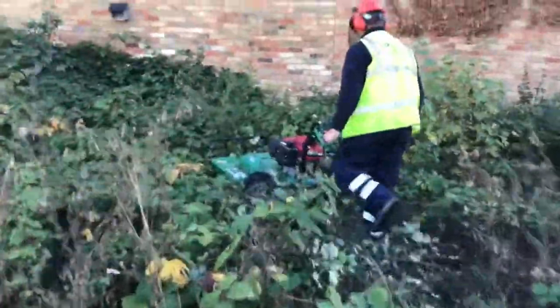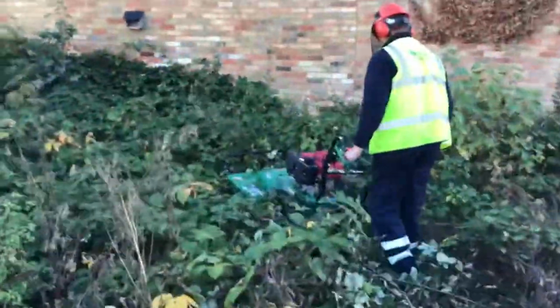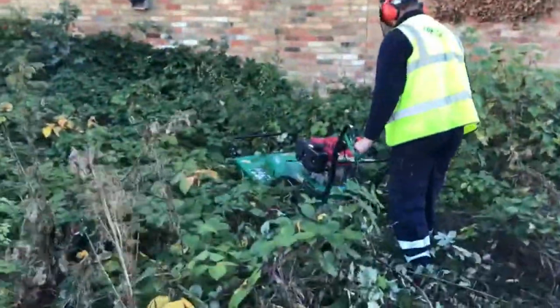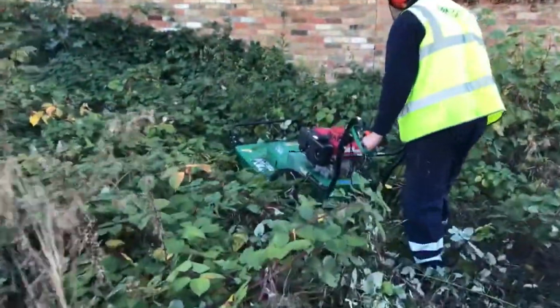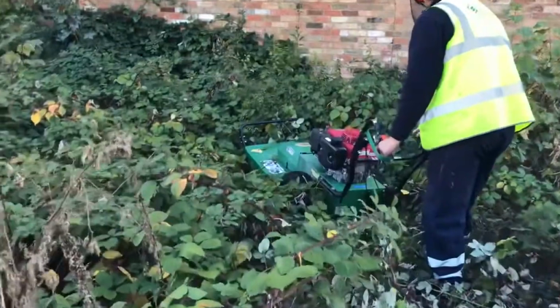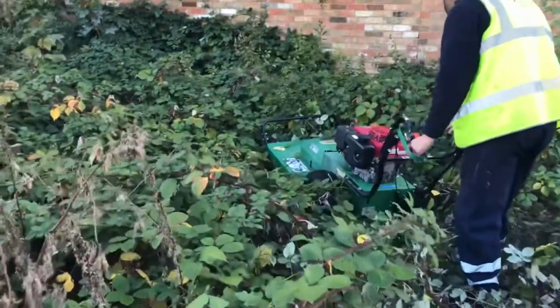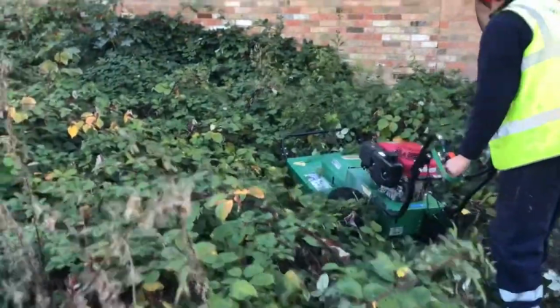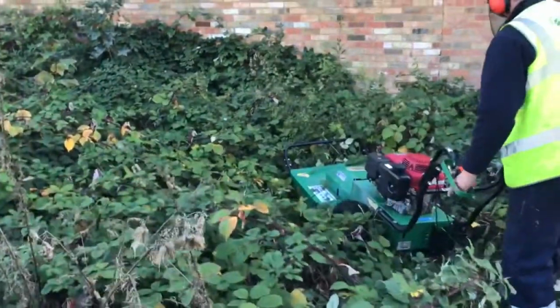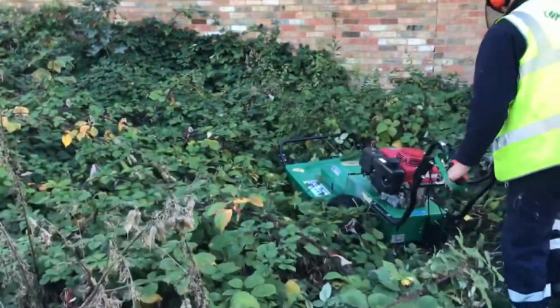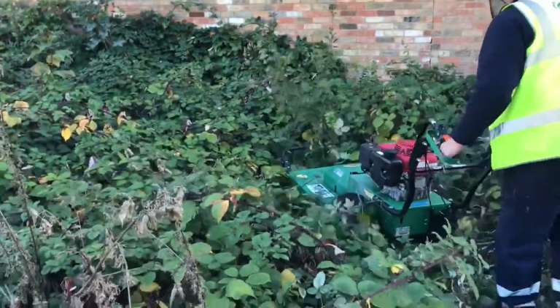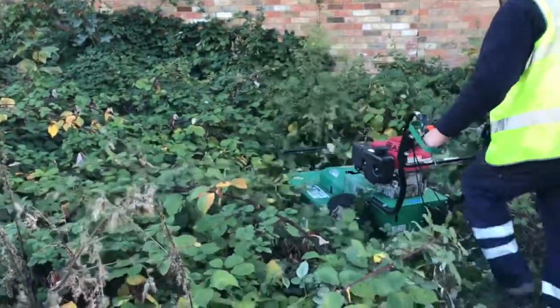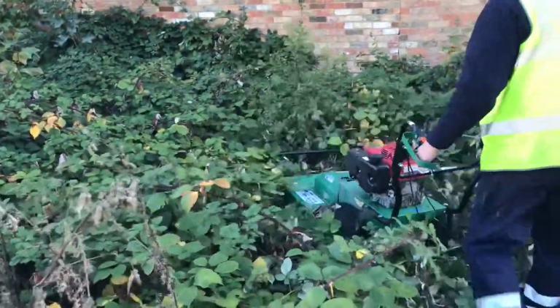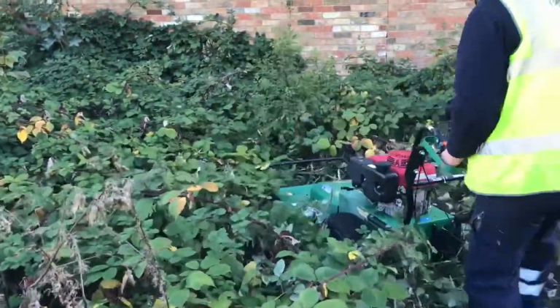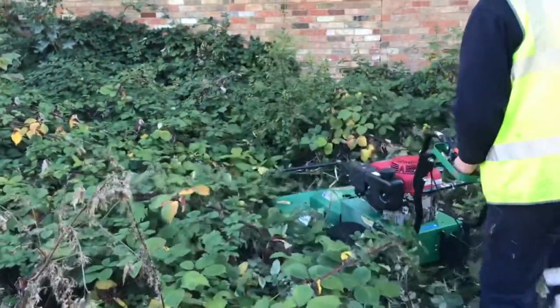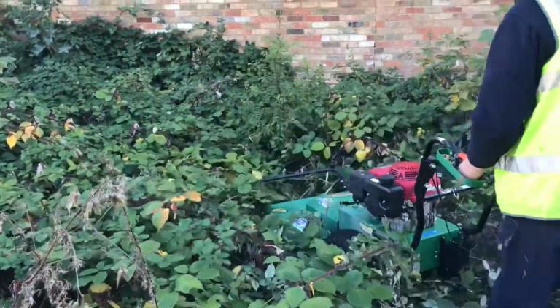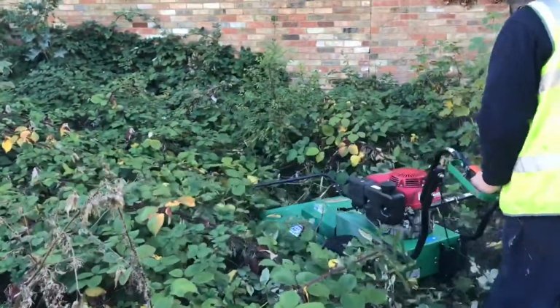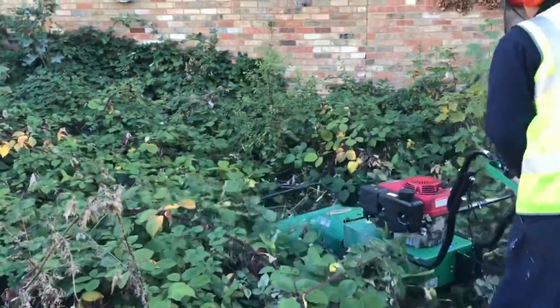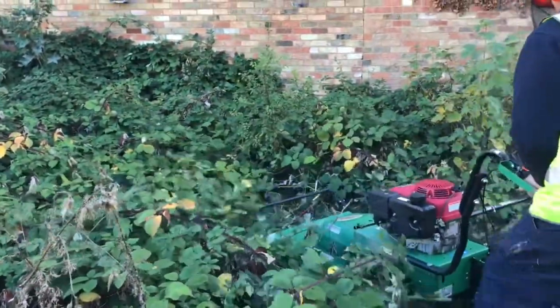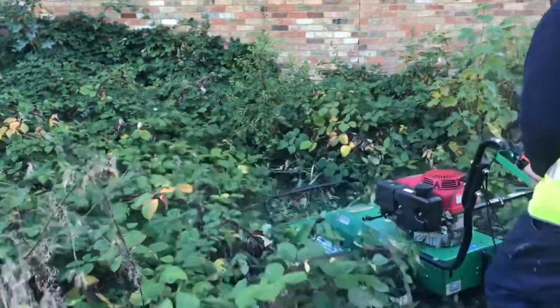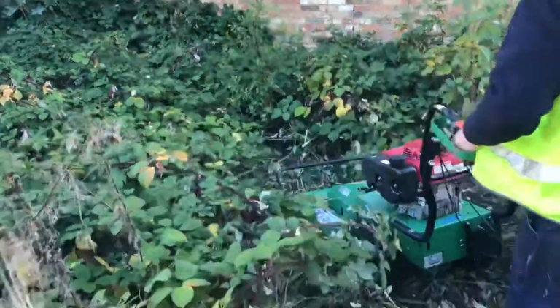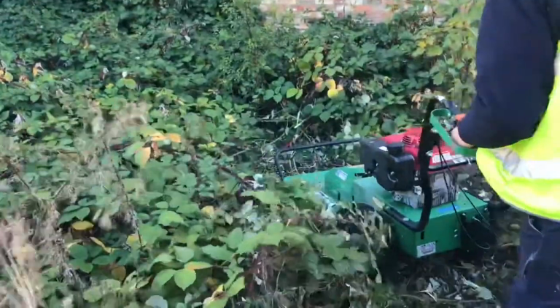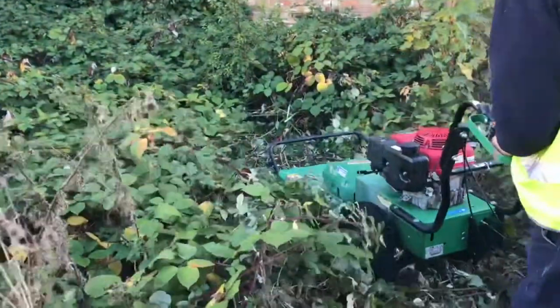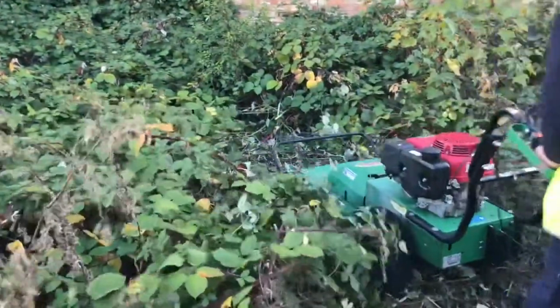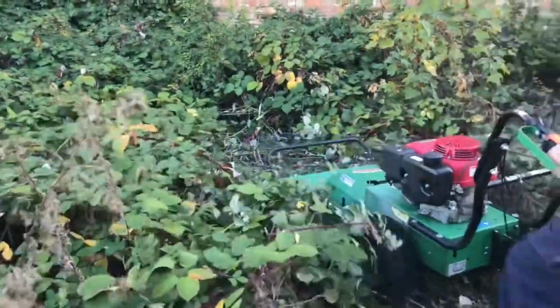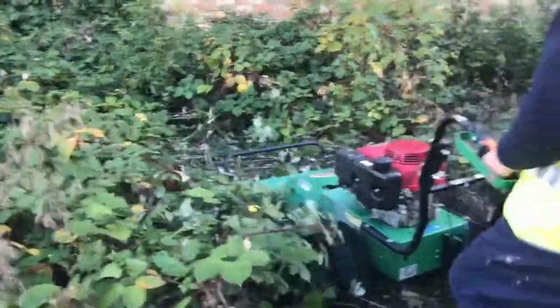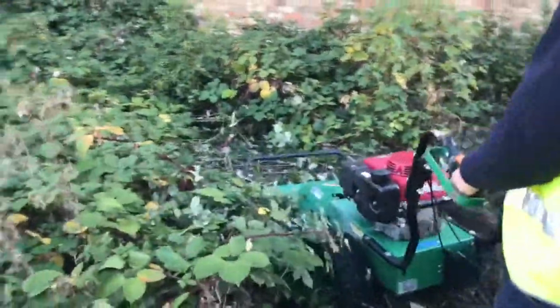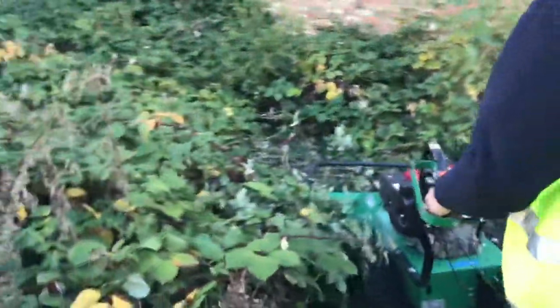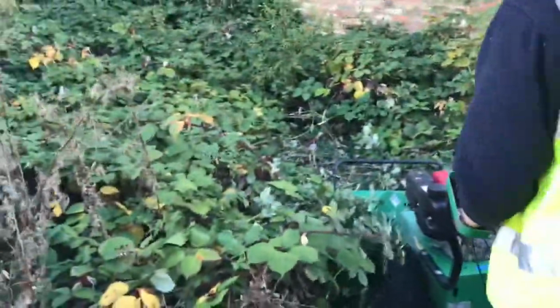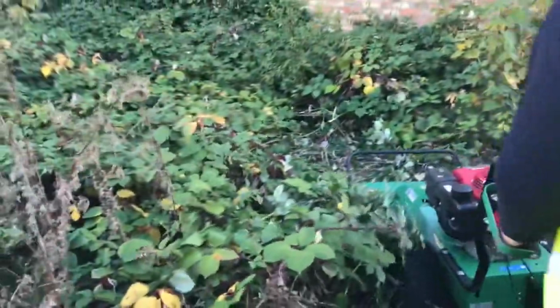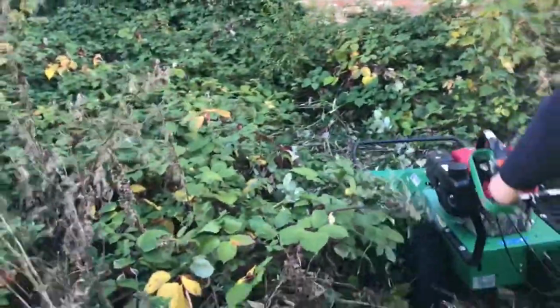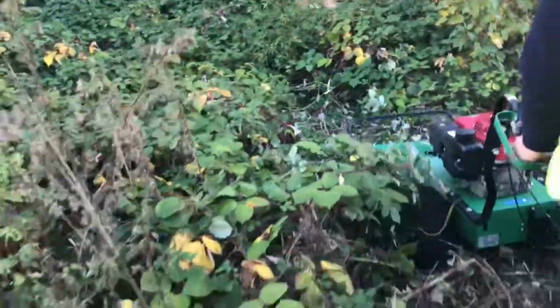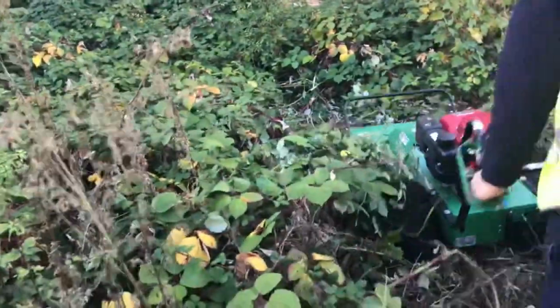As you can see from the video, it's pretty overgrown. There's a lot of brambles, a lot of nettles, a lot of shrub, weeds, and grass.